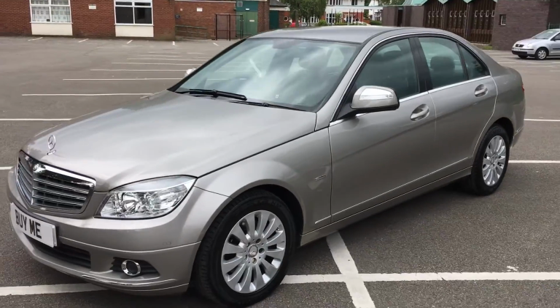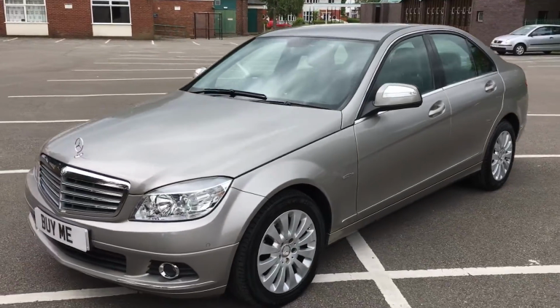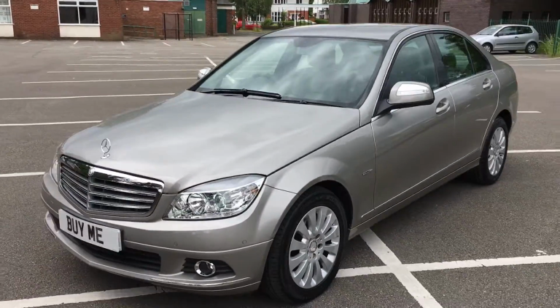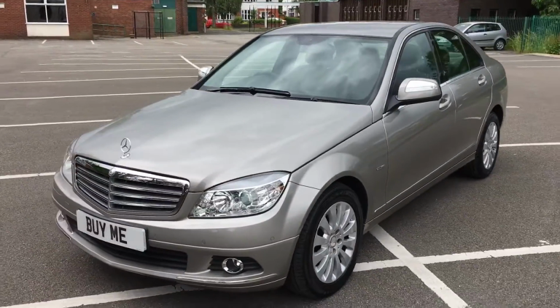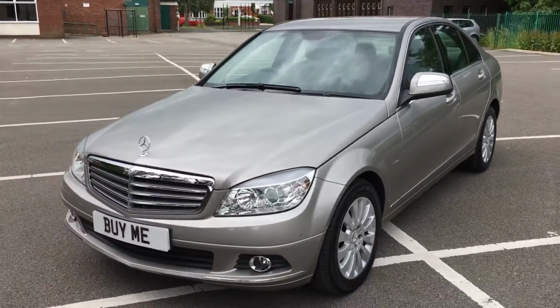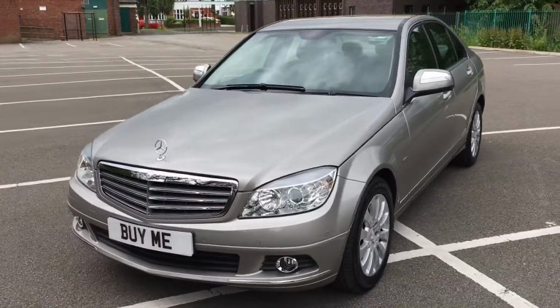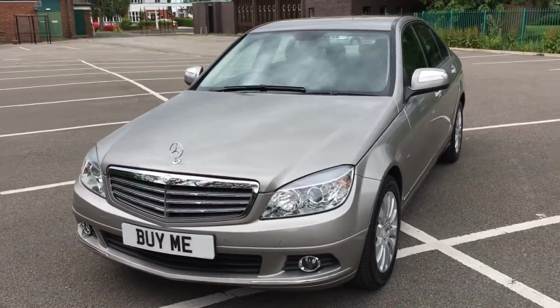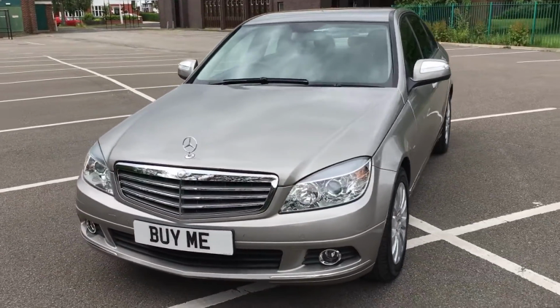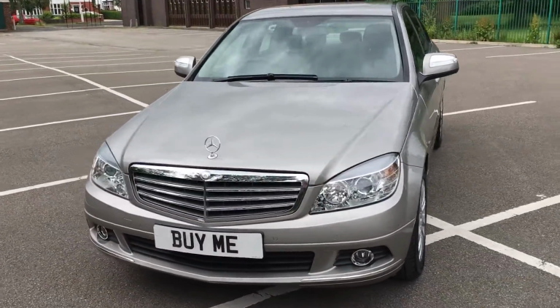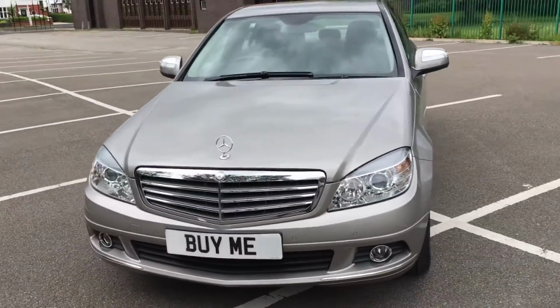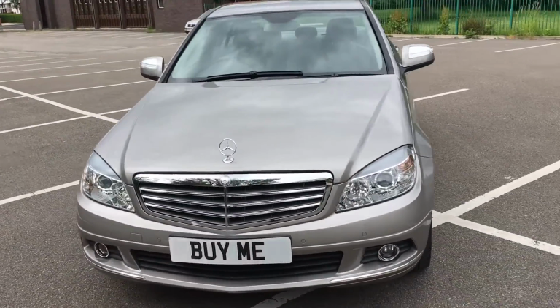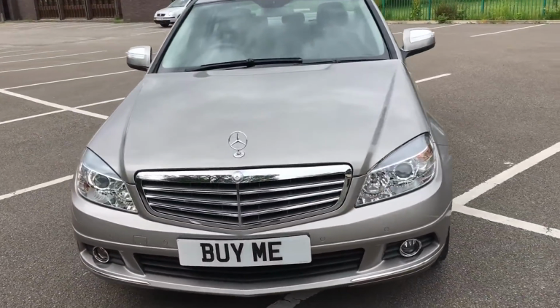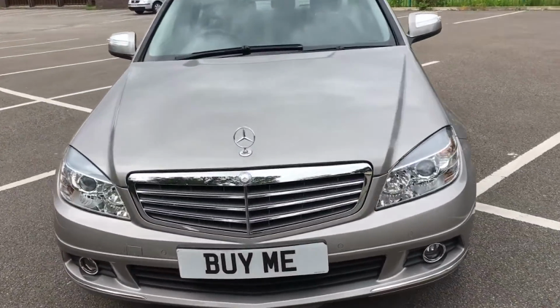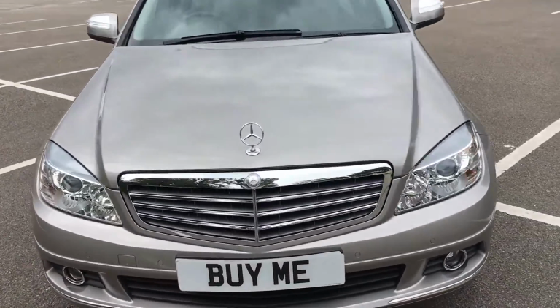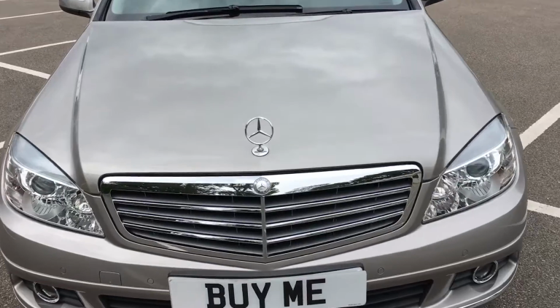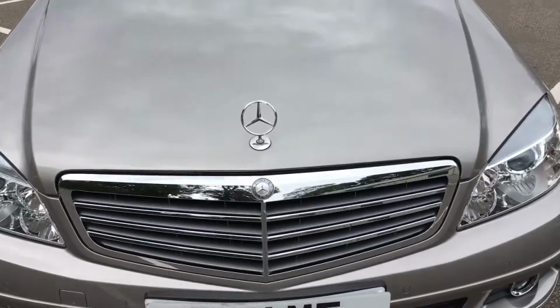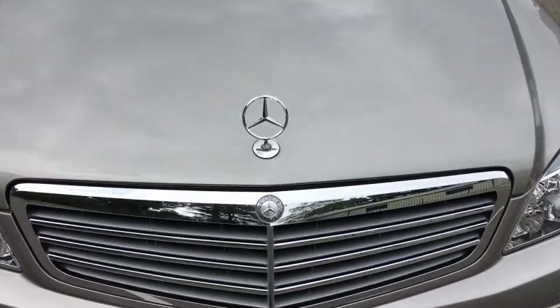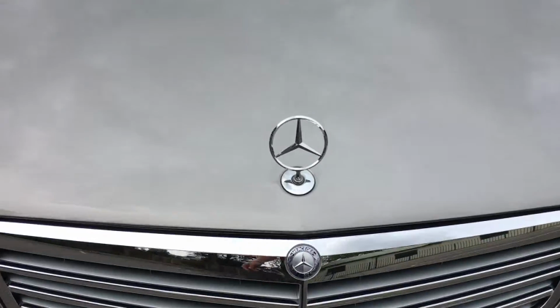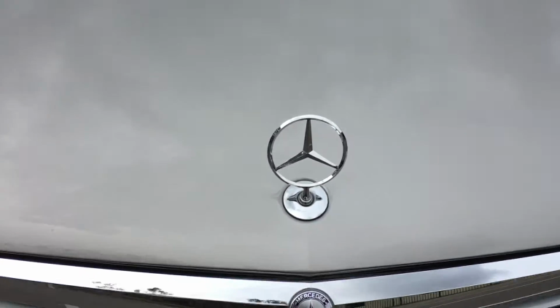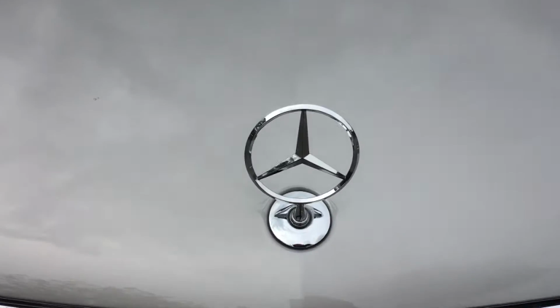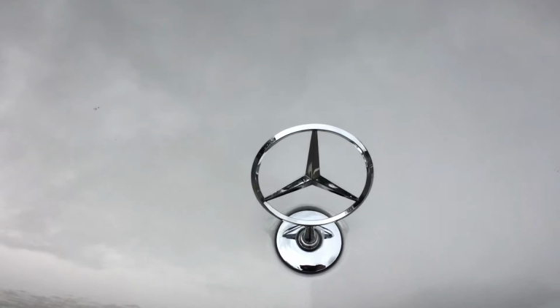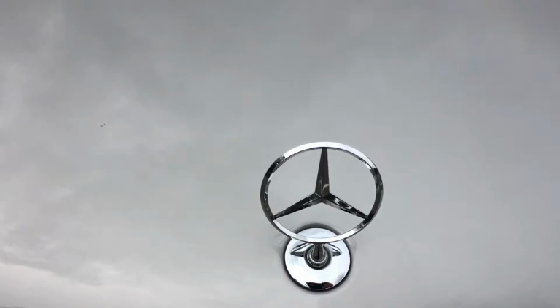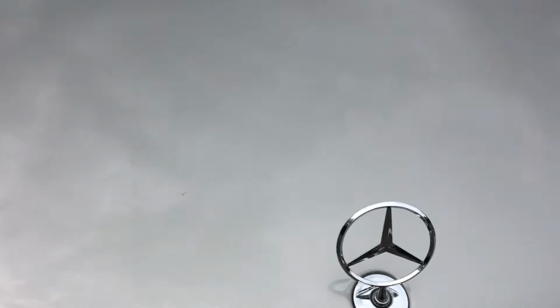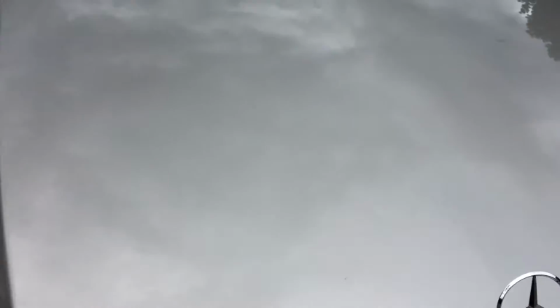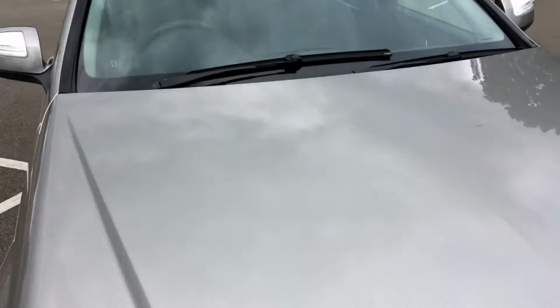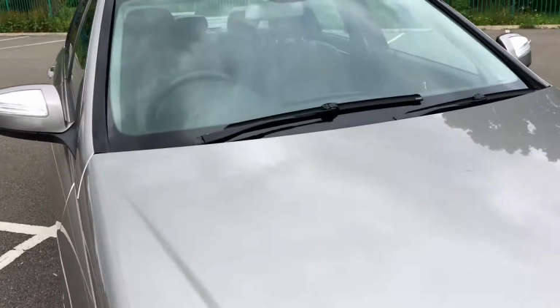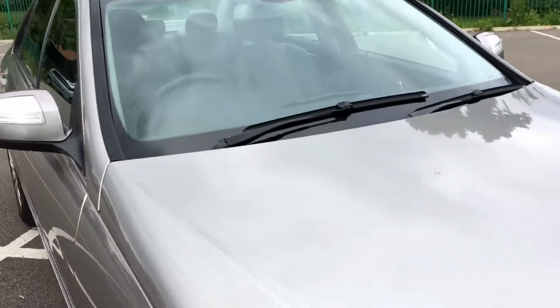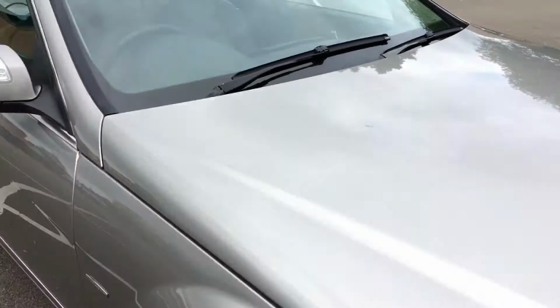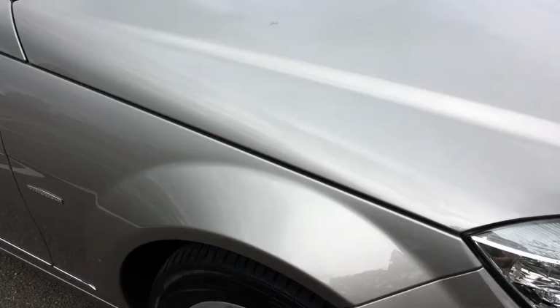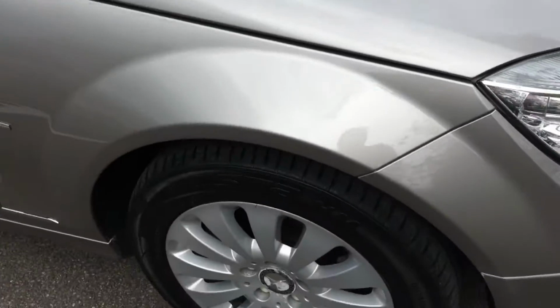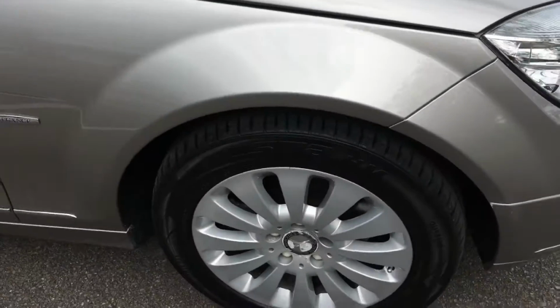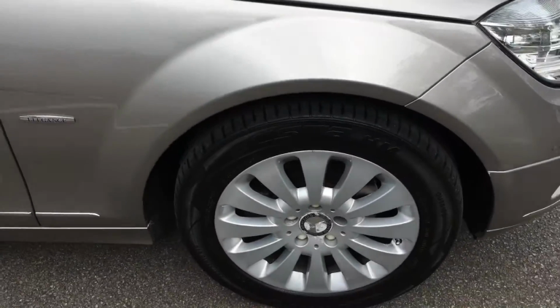This is priced at £5,695 and it's even got the classic Mercedes spare wheel — you don't see that very often now, they've done away with them. Nice wheels.